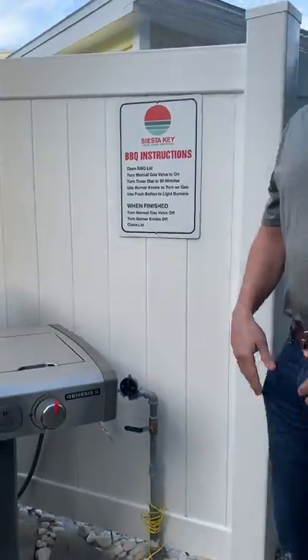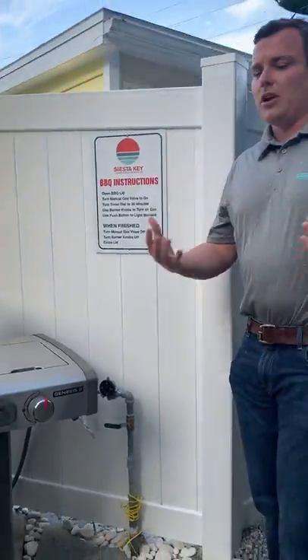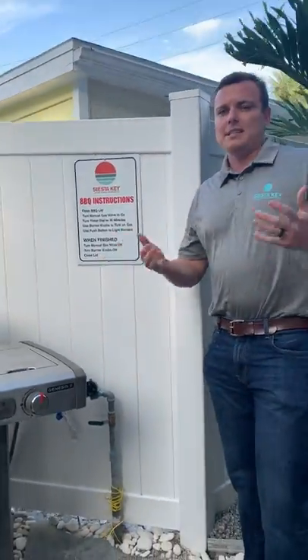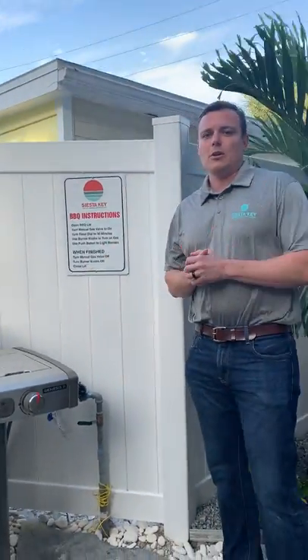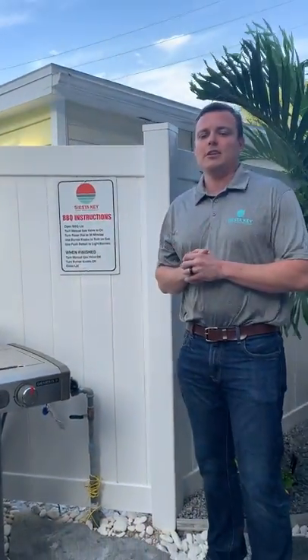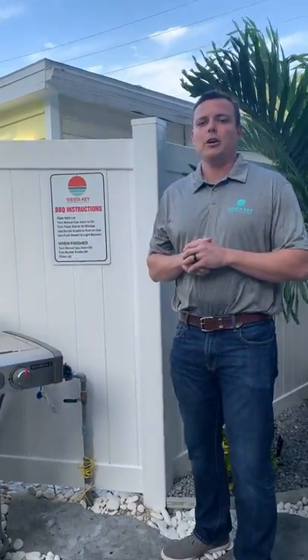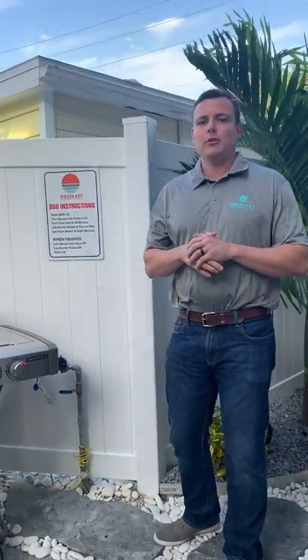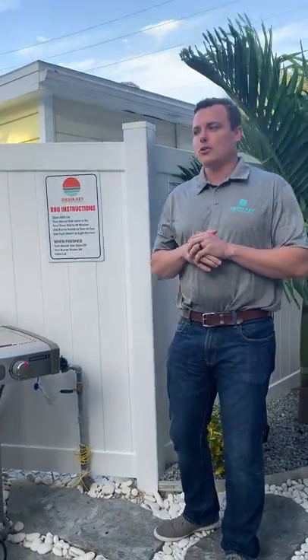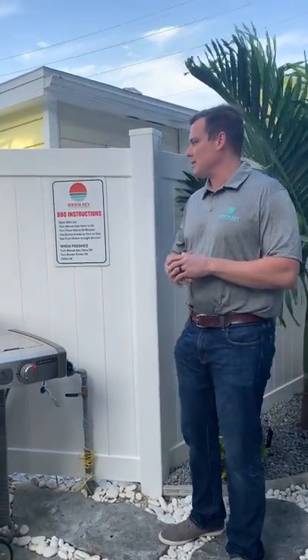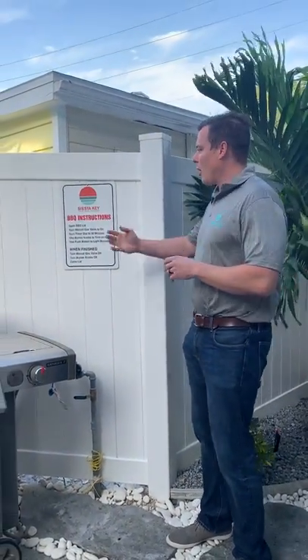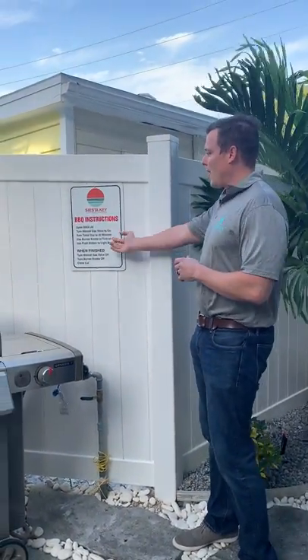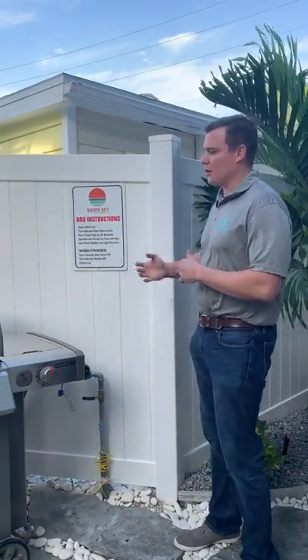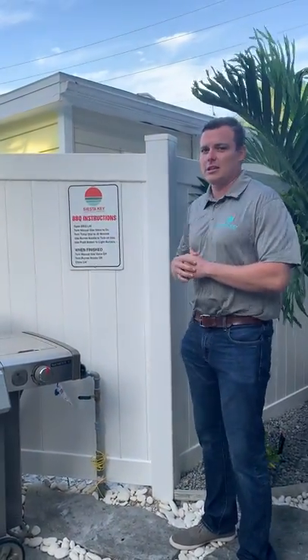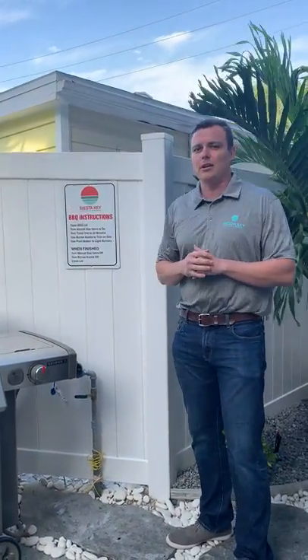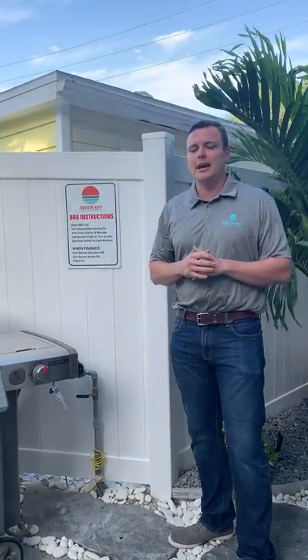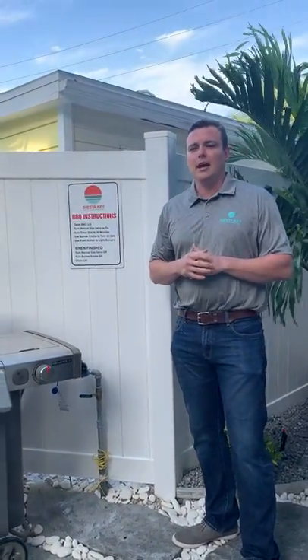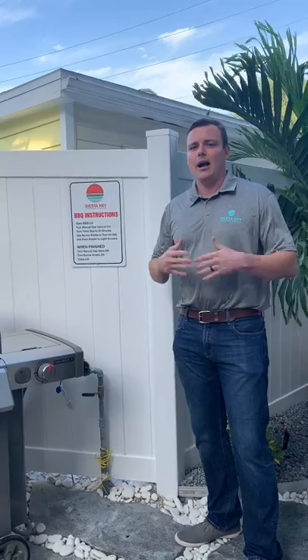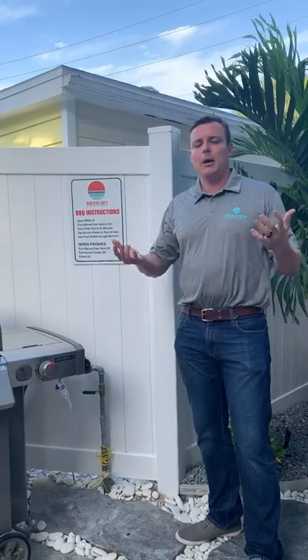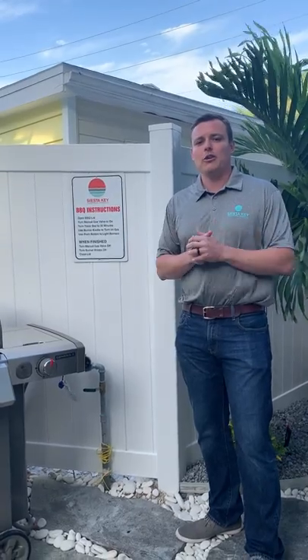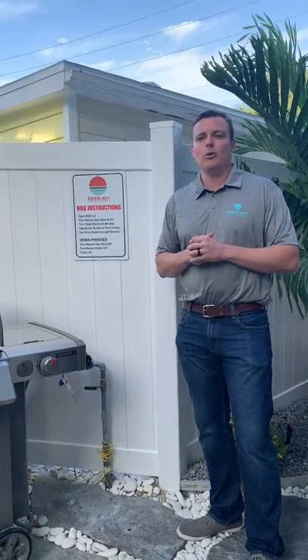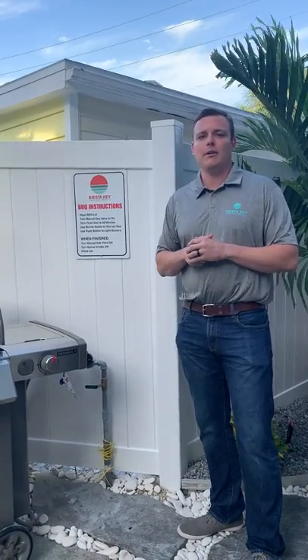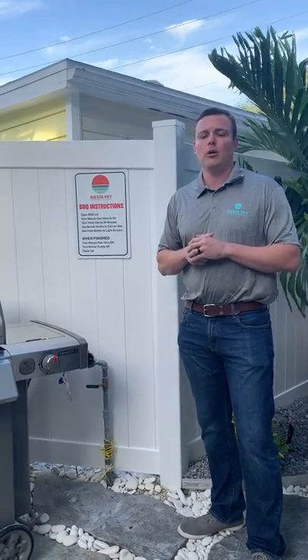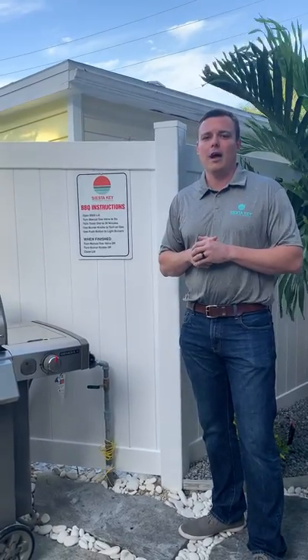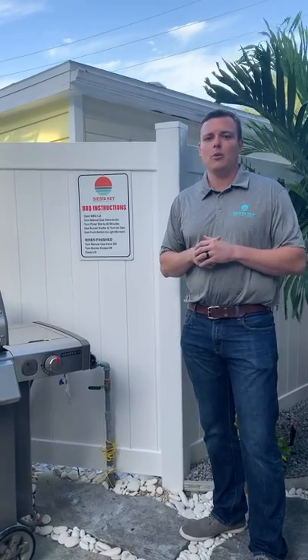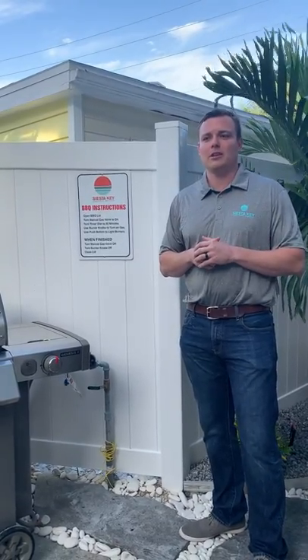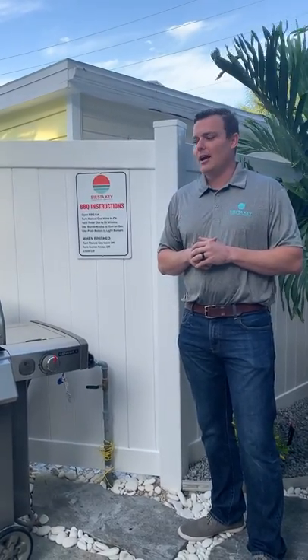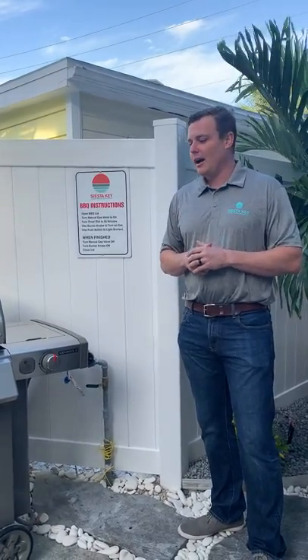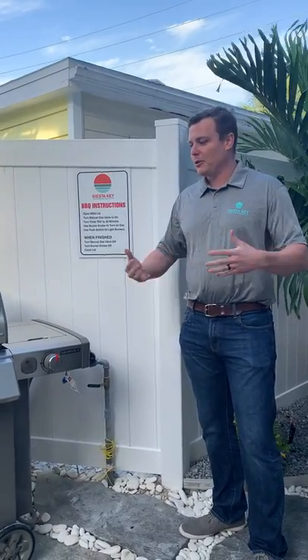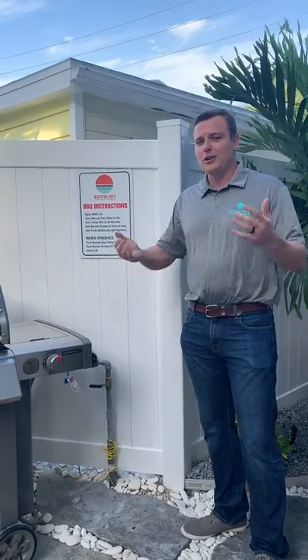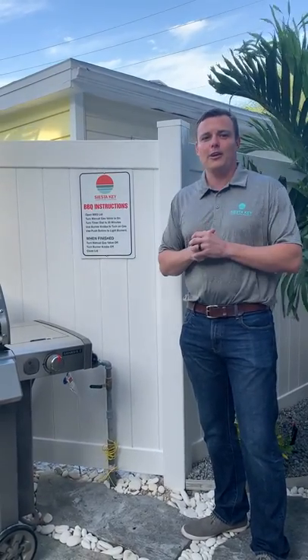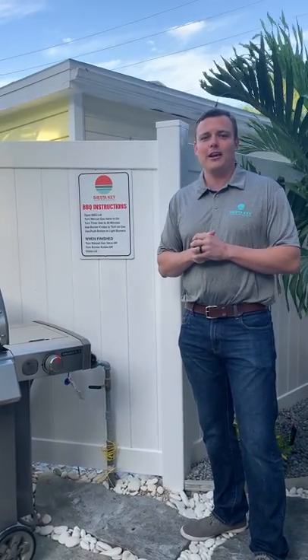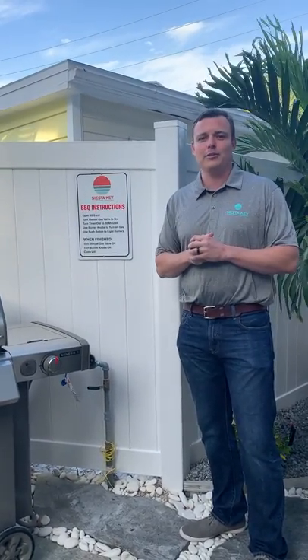This video will be sent to you in your pre-arrival instructions. We also have instructions here on site, and your property manager is always available if you have any questions. So that's how you use our natural gas grills.